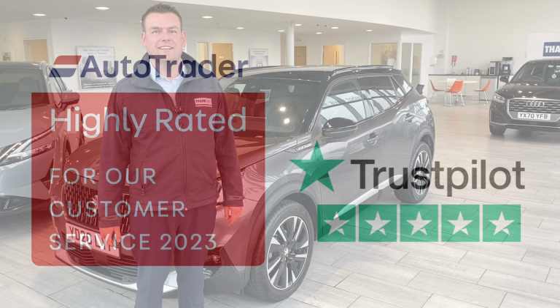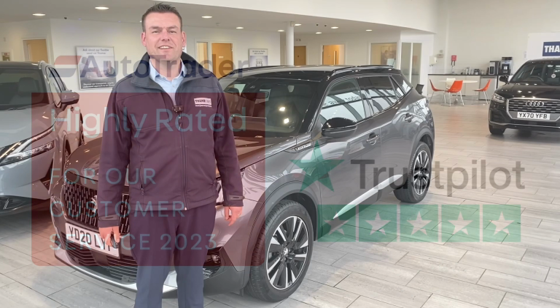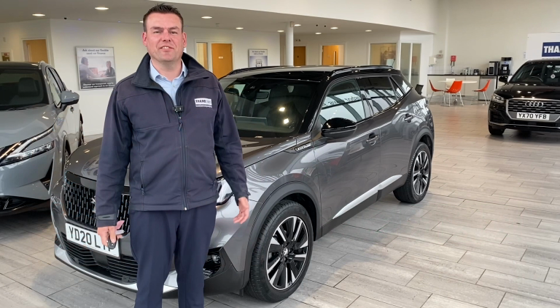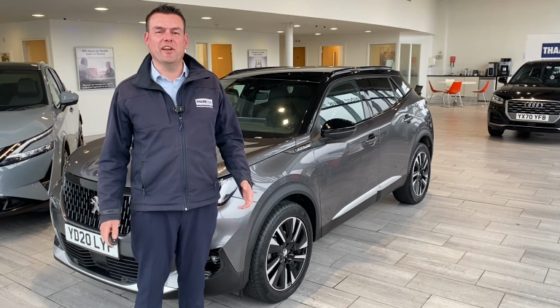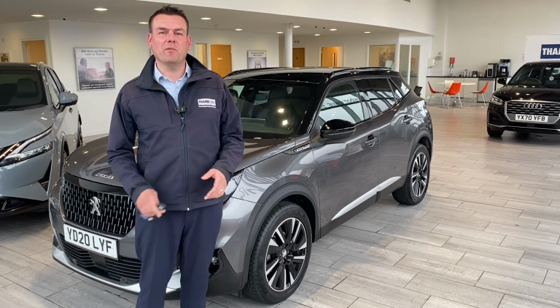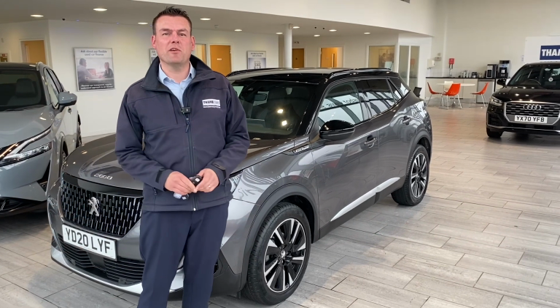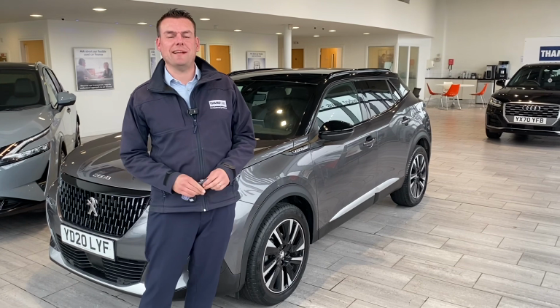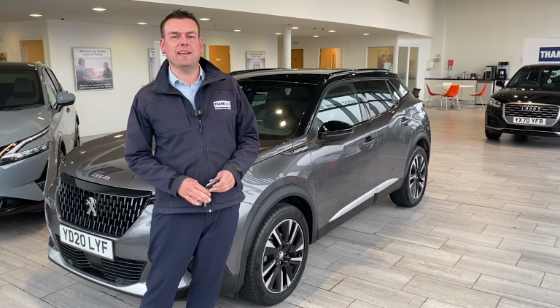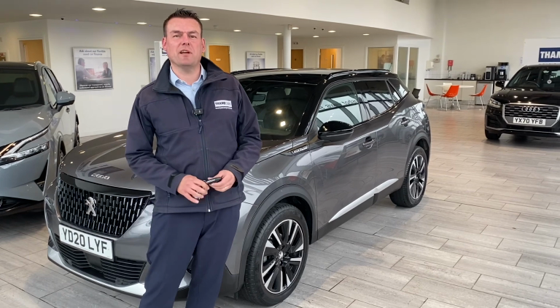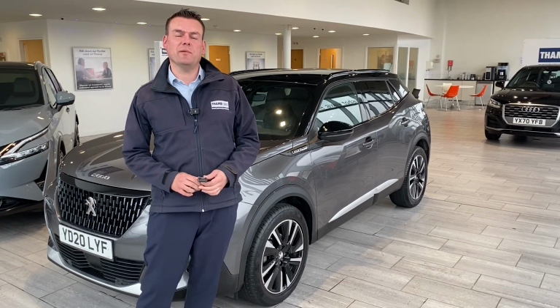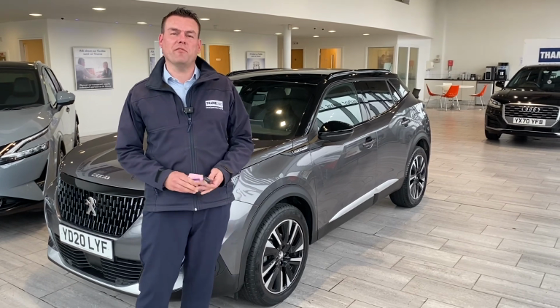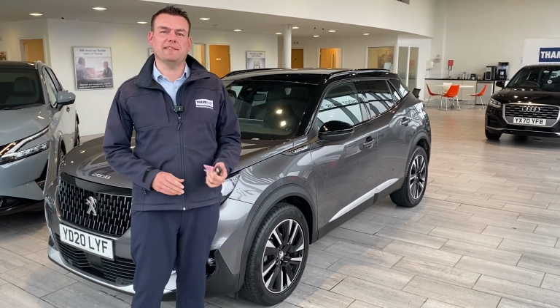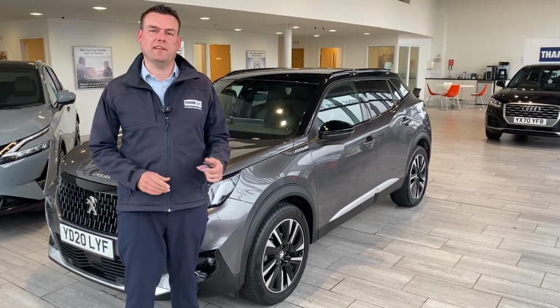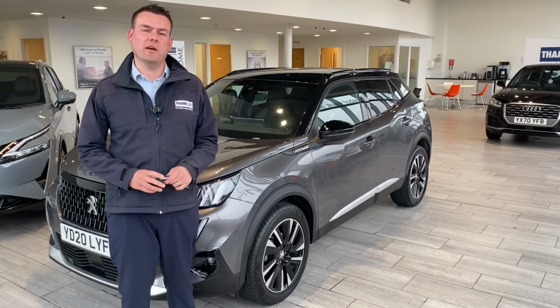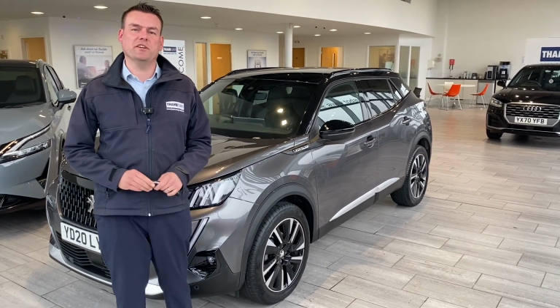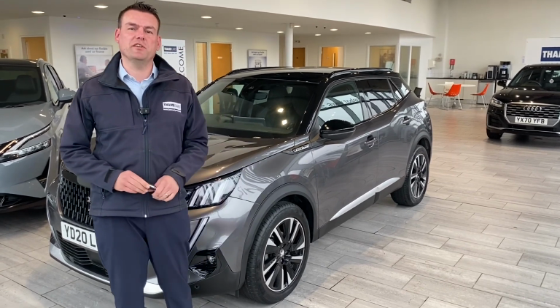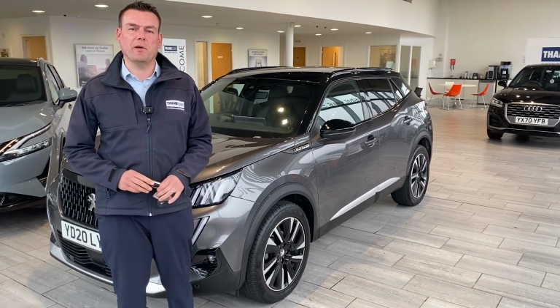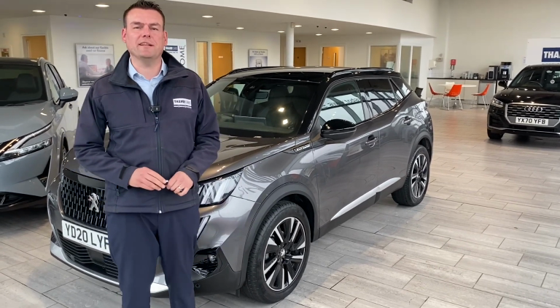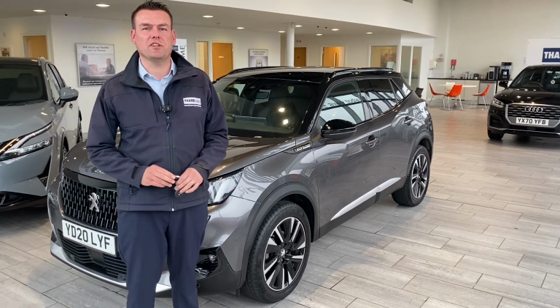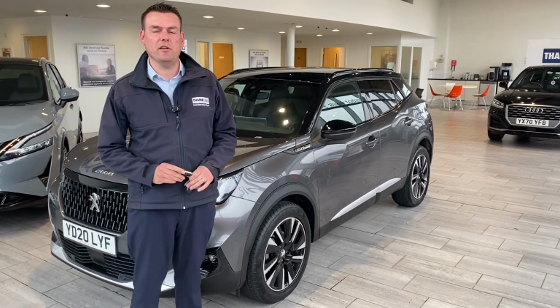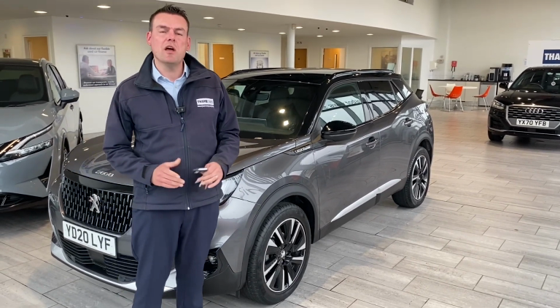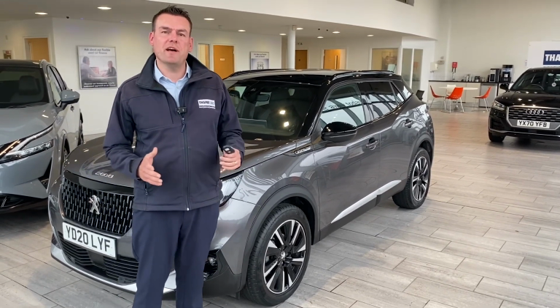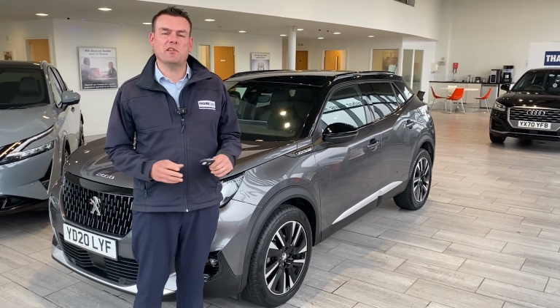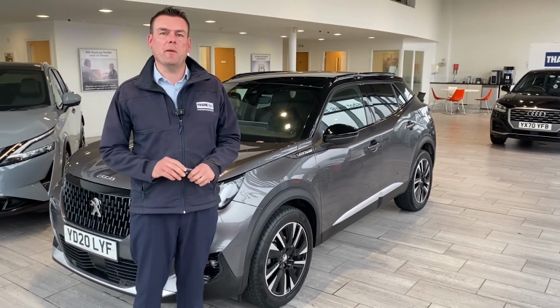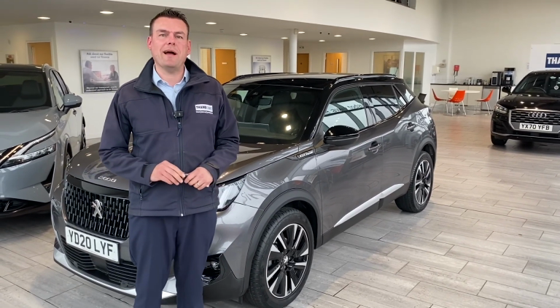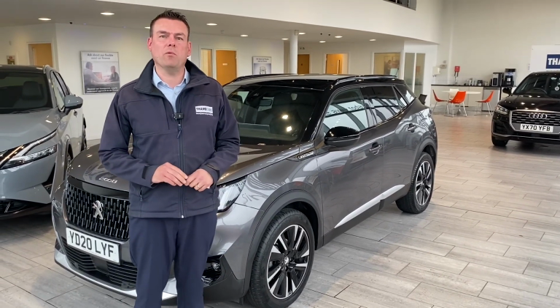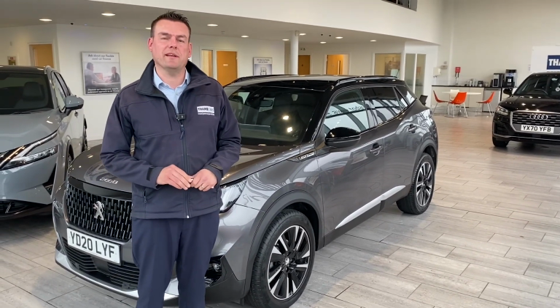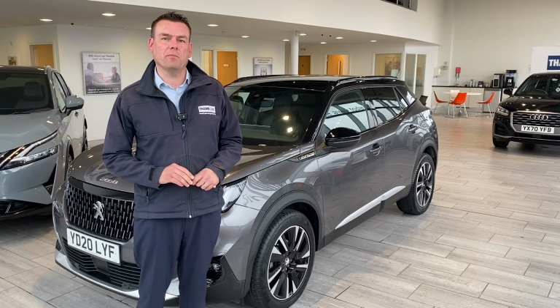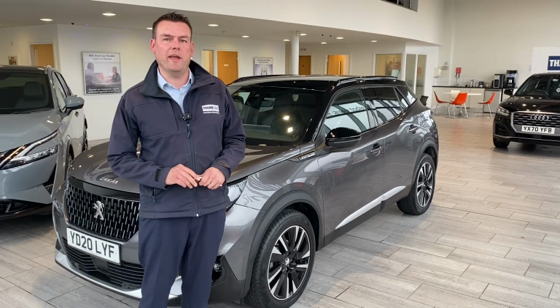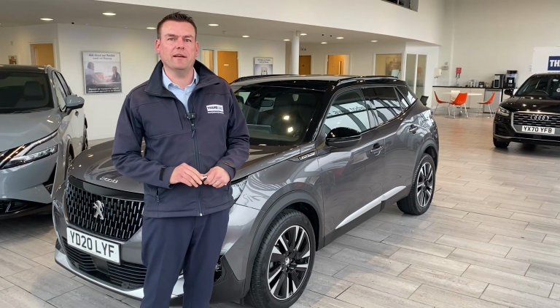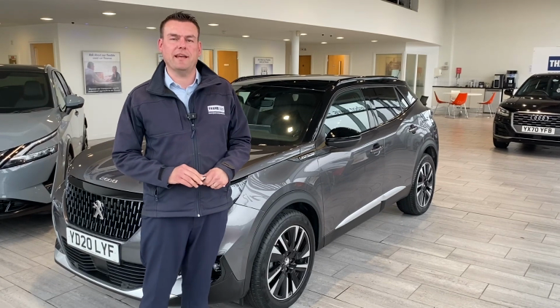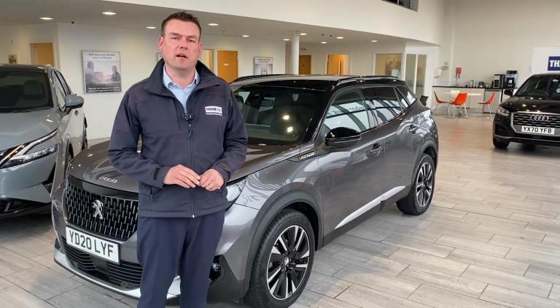Good afternoon. Welcome back to Tame Cars. We've got a fantastic Peugeot 2008 to show you. First, a bit about how we can help you here at Tame Cars.